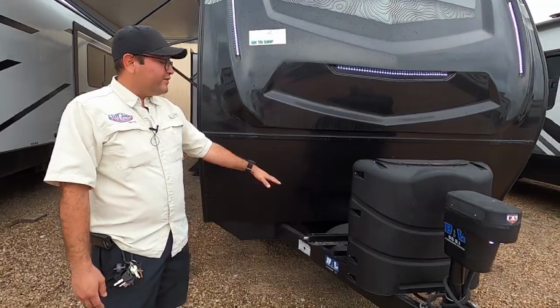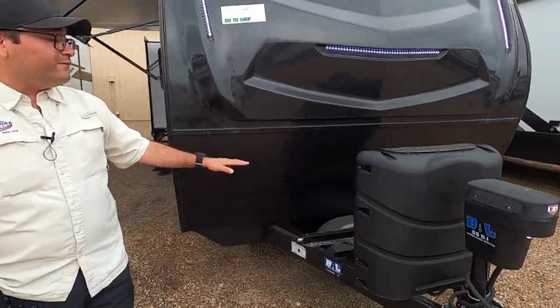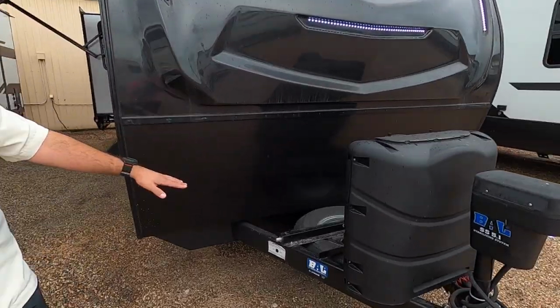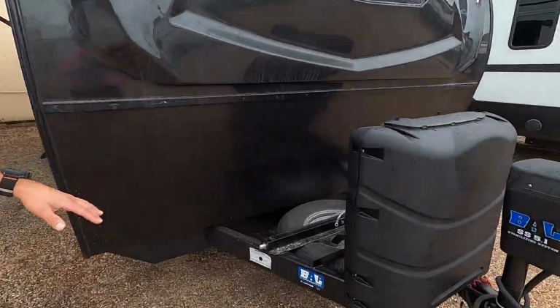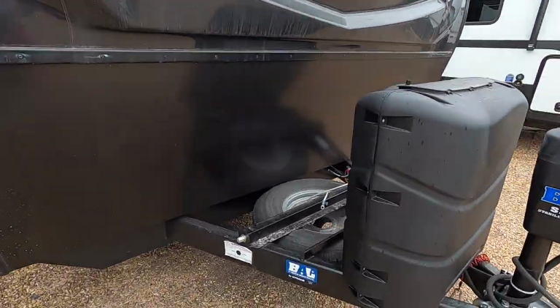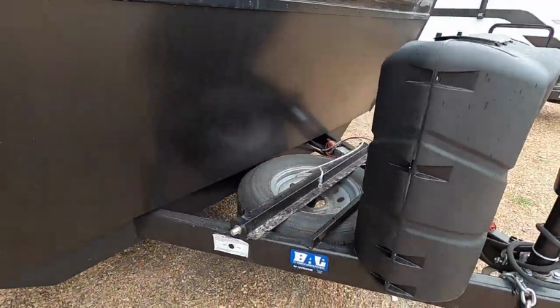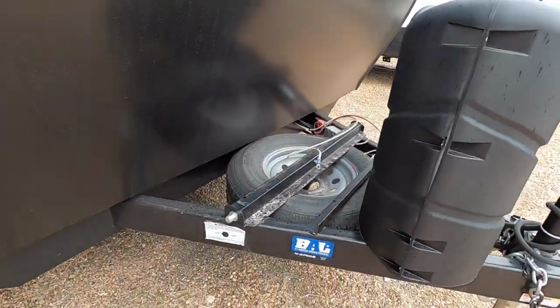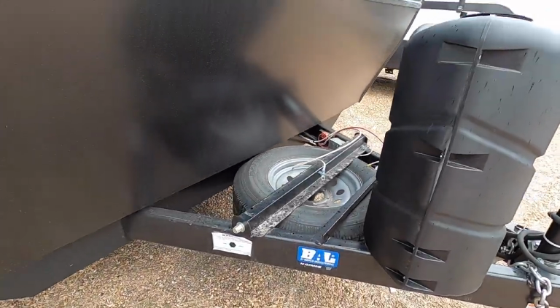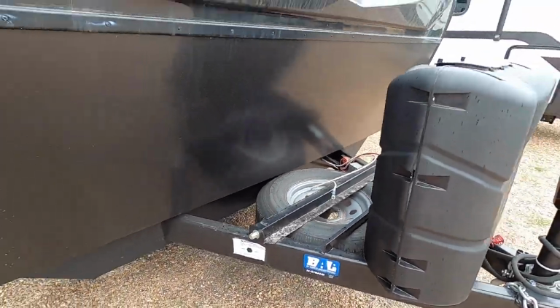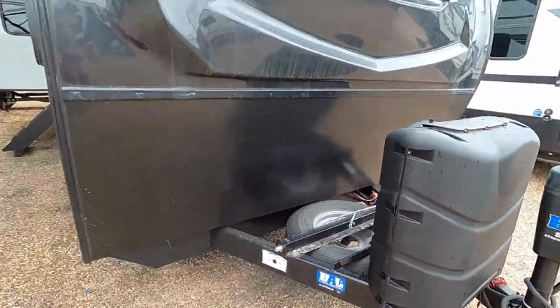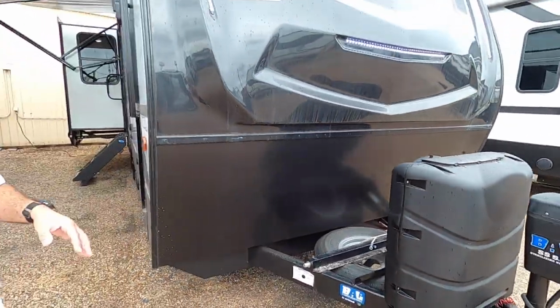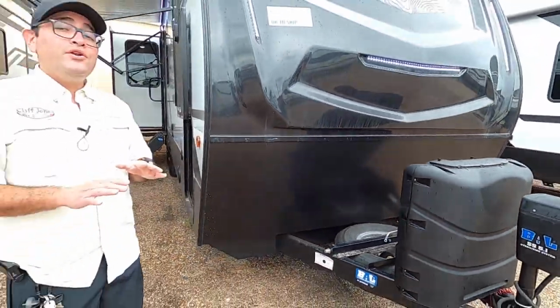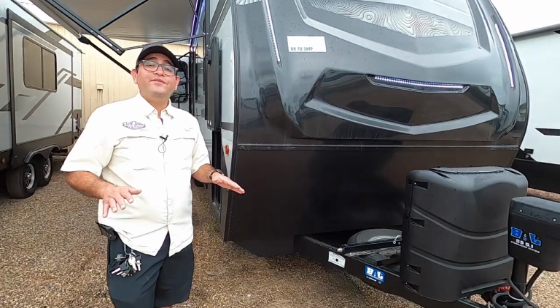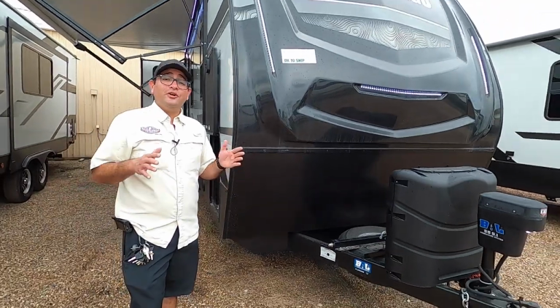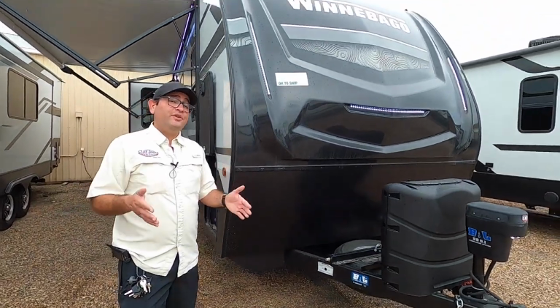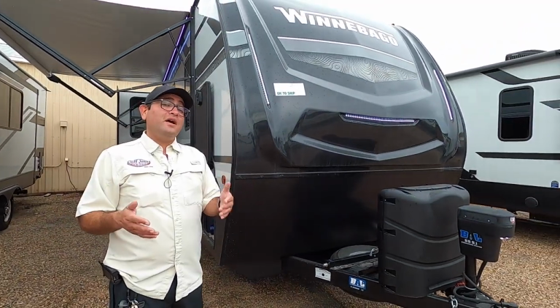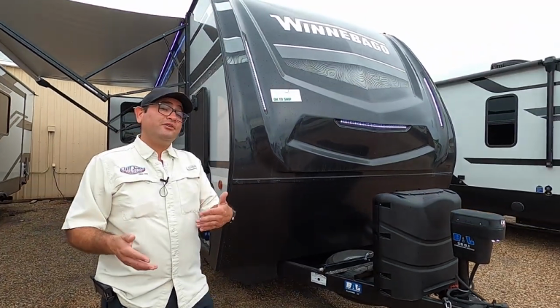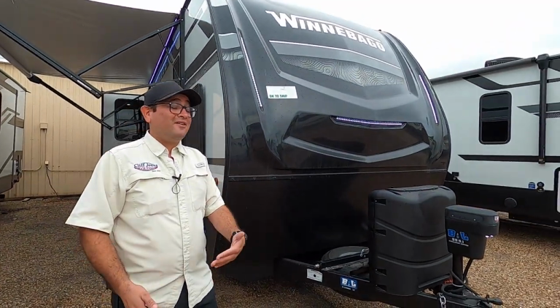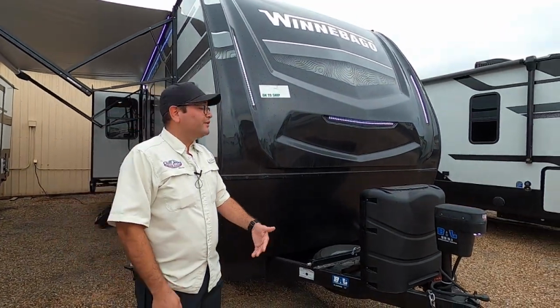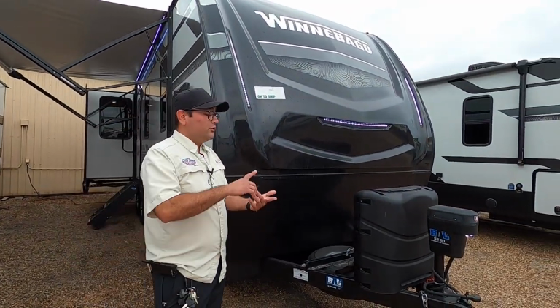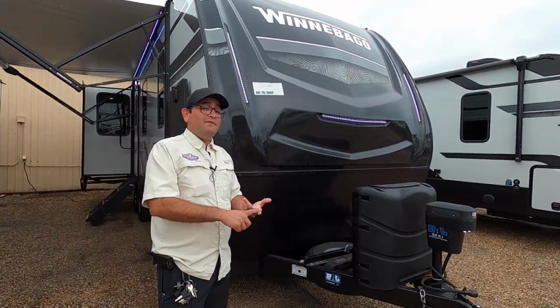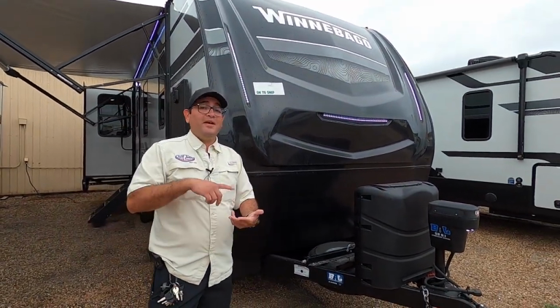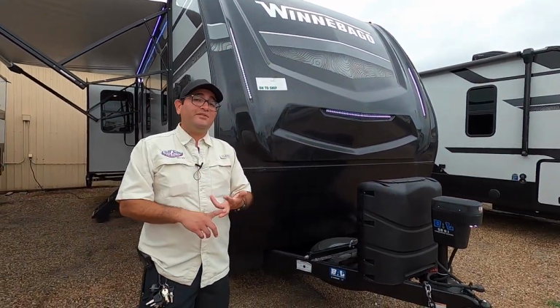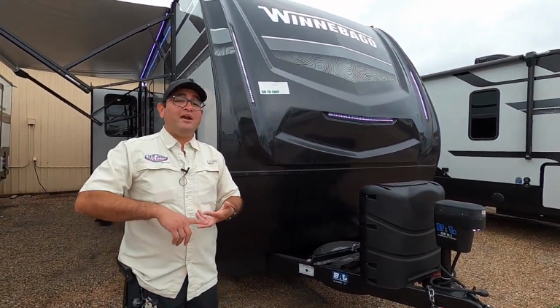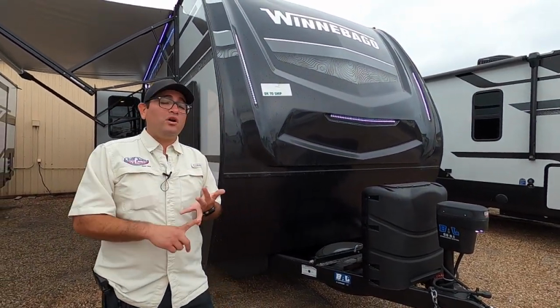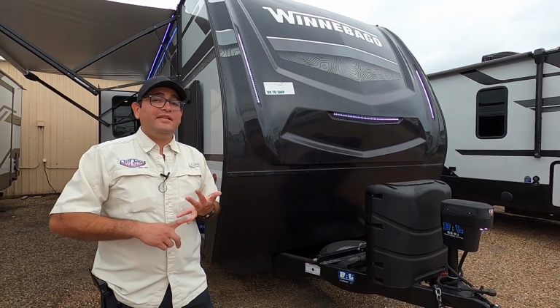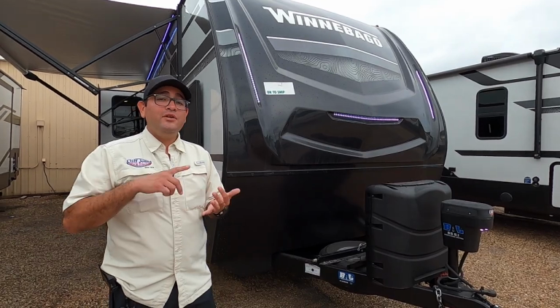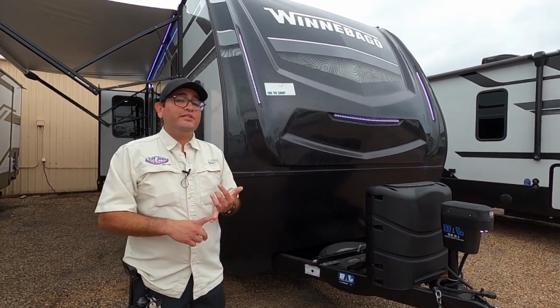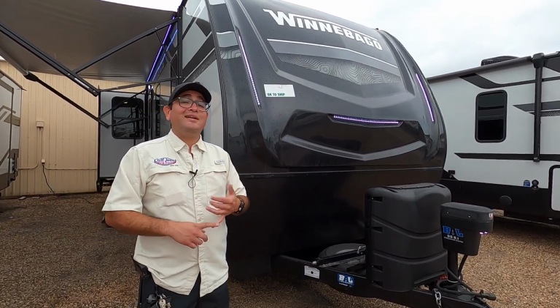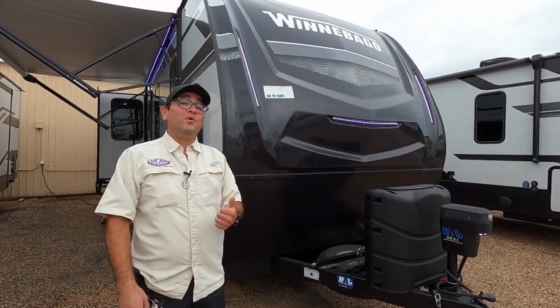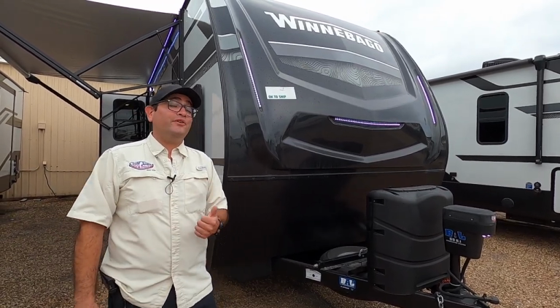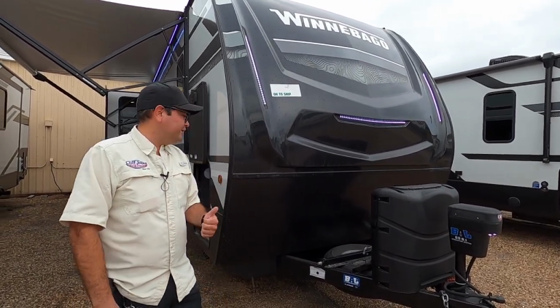Right over here we have a full-size spare tire. At Cliff Jones, we'll make sure that your battery is installed — no hidden freight charges like our competitors. We'll top off the propane, install the battery, wash it, detail it, do a full systems check, and give you a walkthrough with our technician.